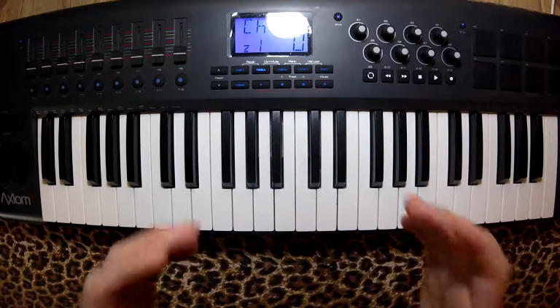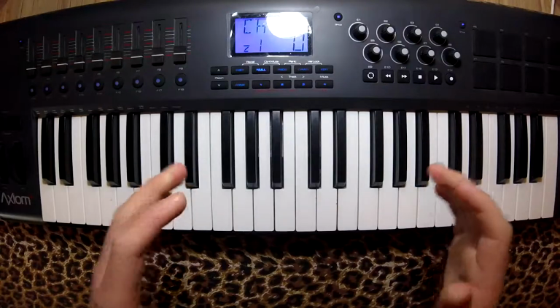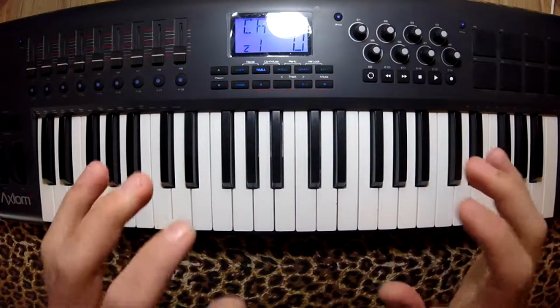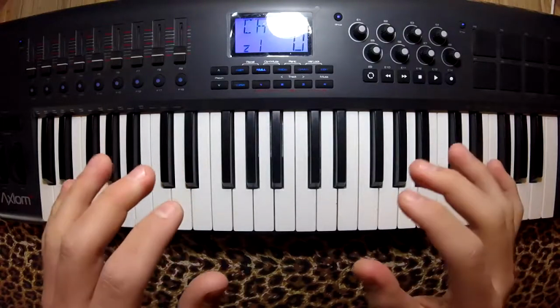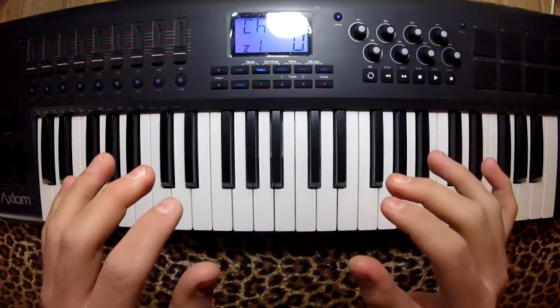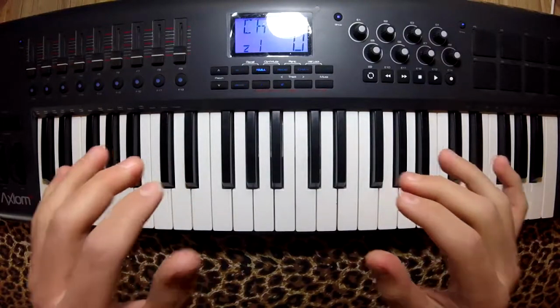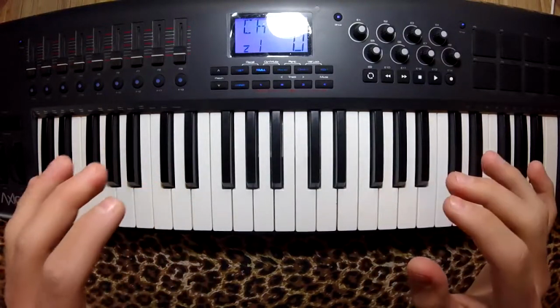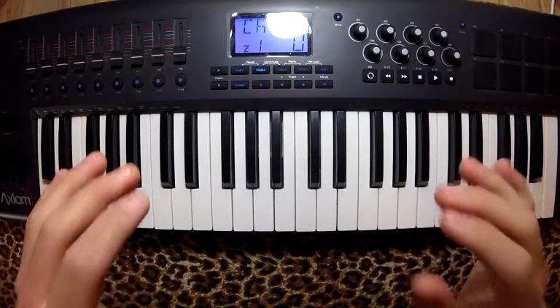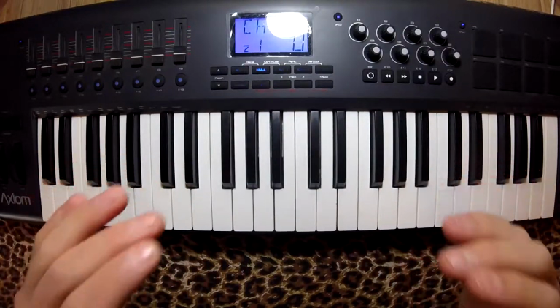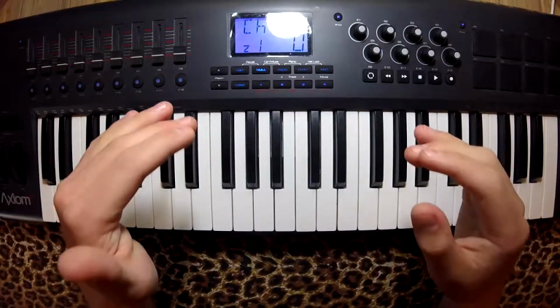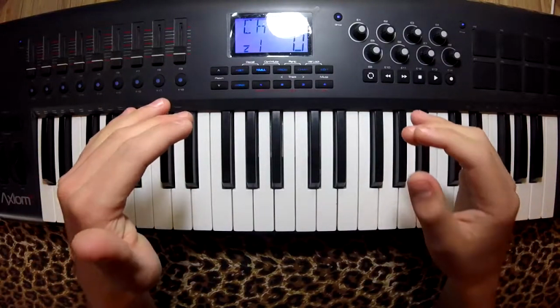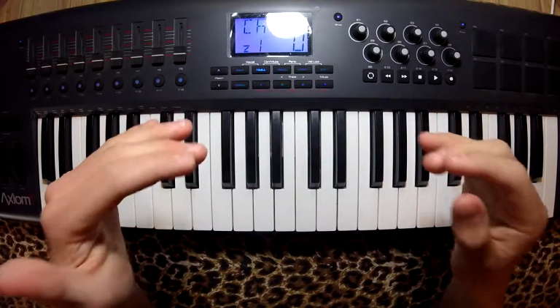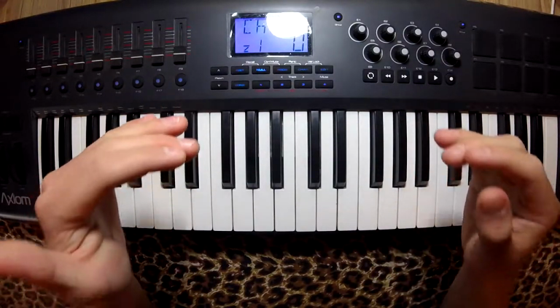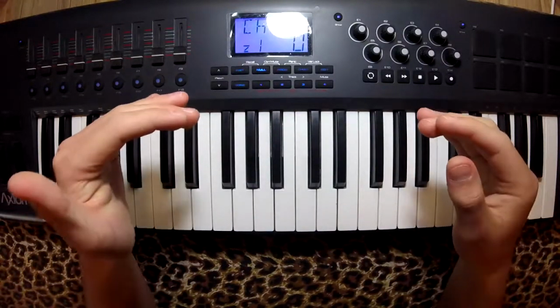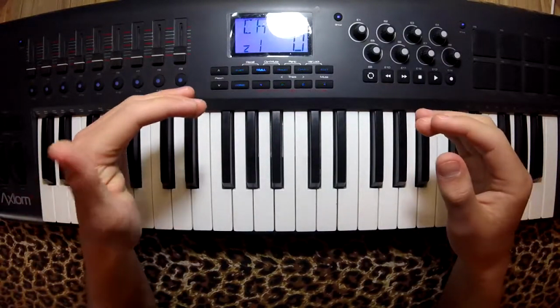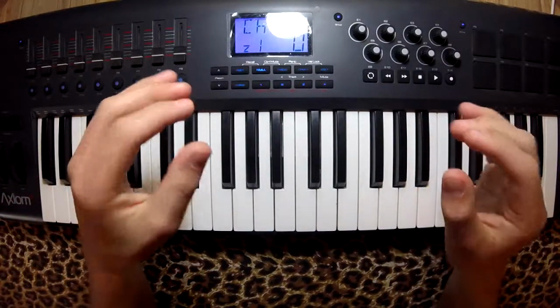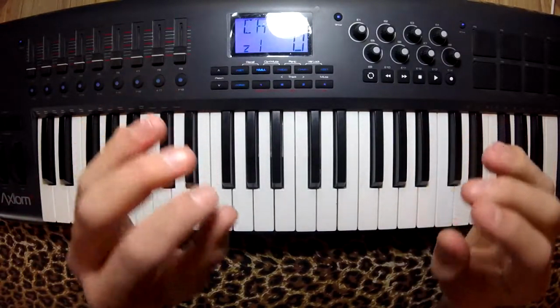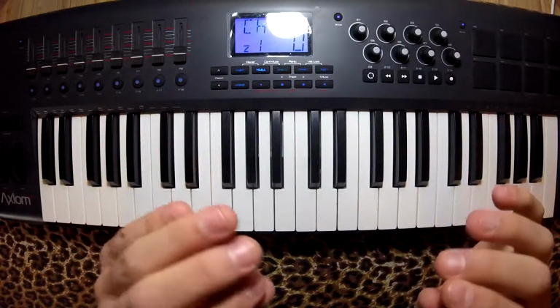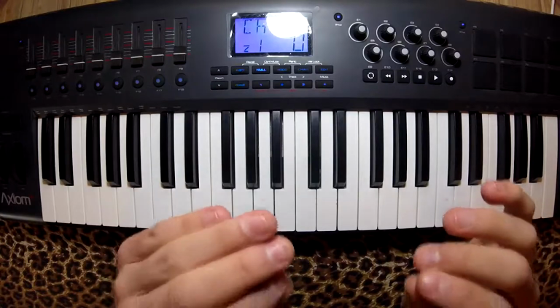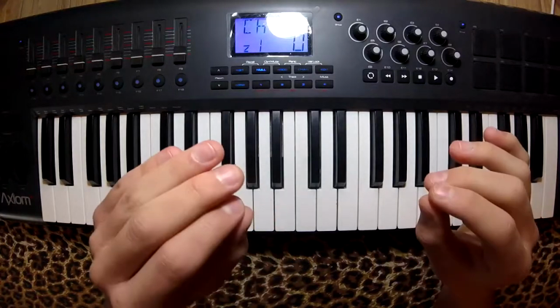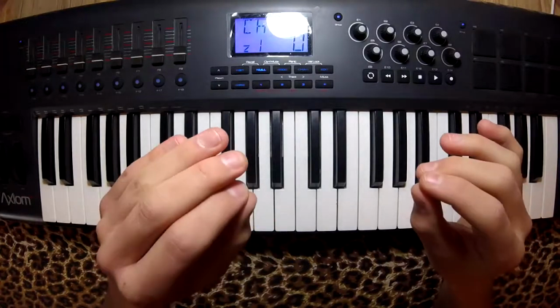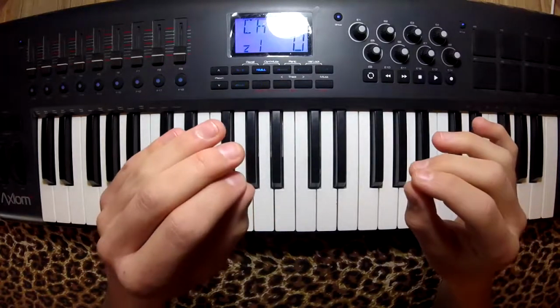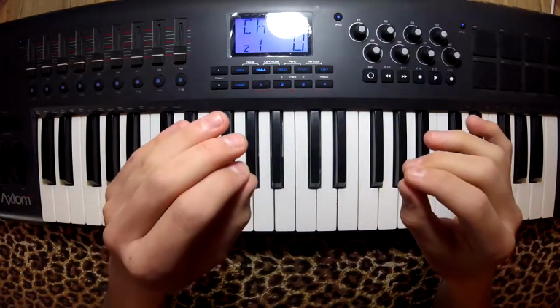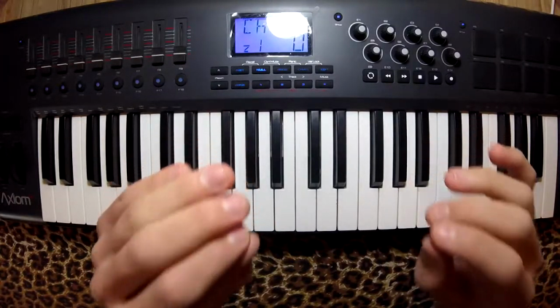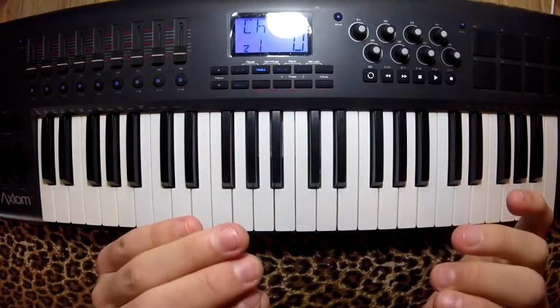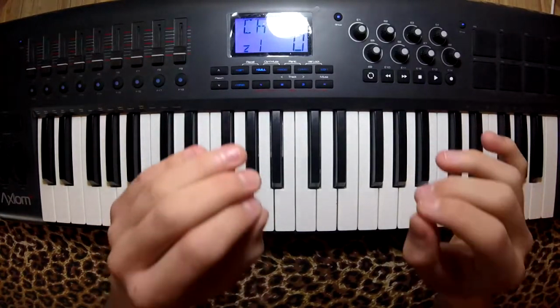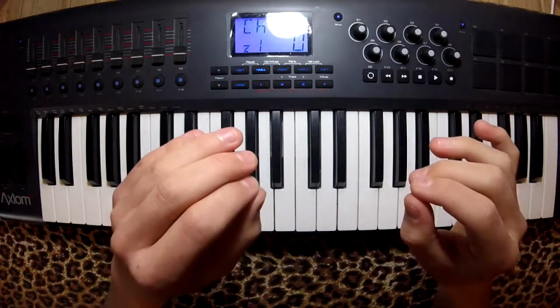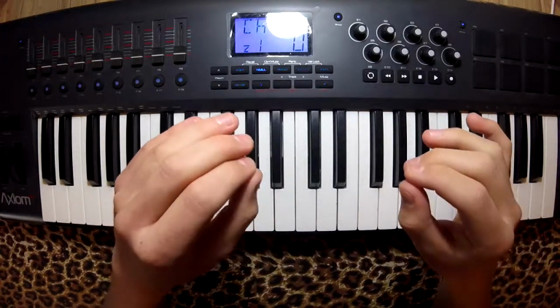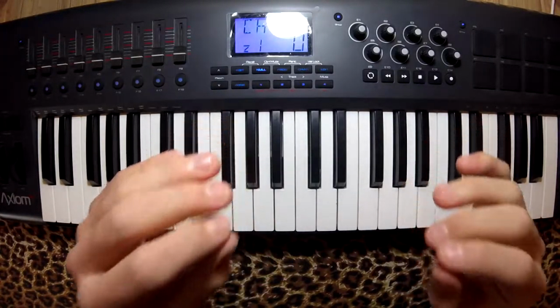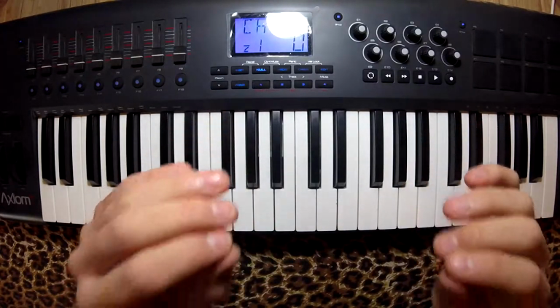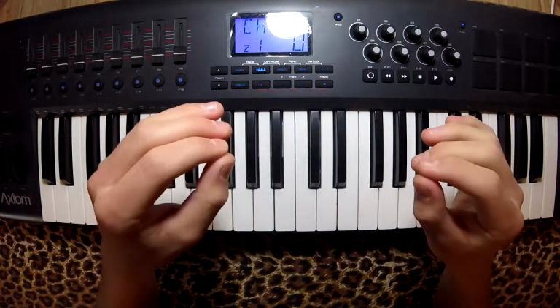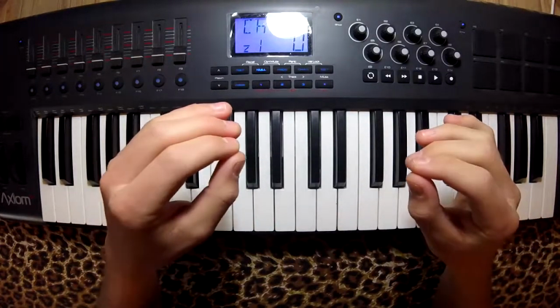Hello guys, today I'm going to show you how to play Ode to Joy by Beethoven. It's a very easy little piece and it's very beautiful. Let's get started.